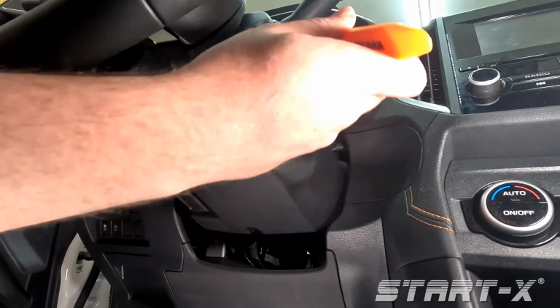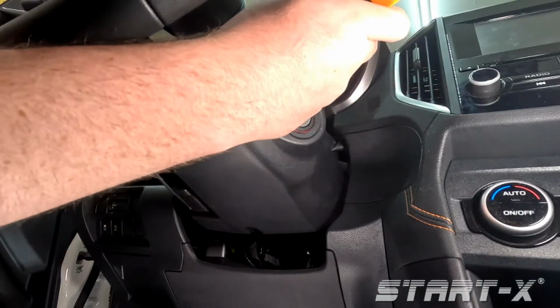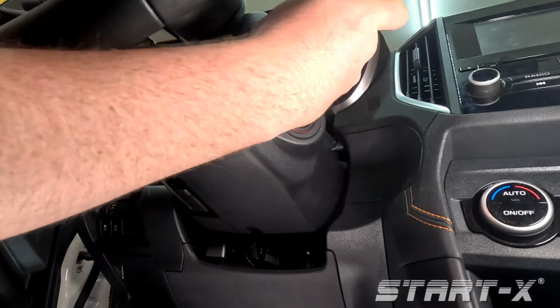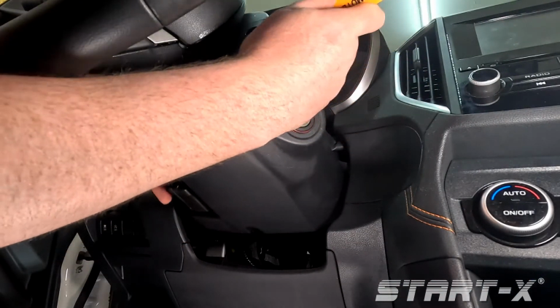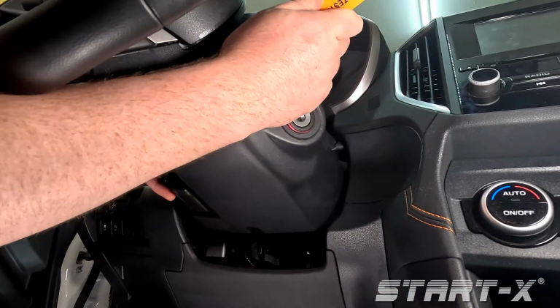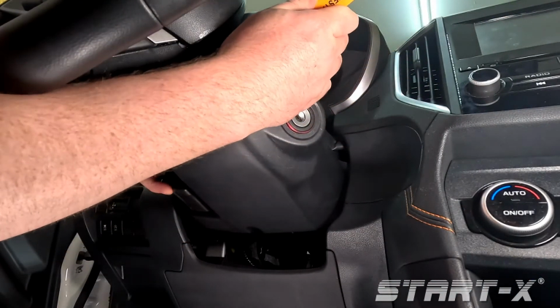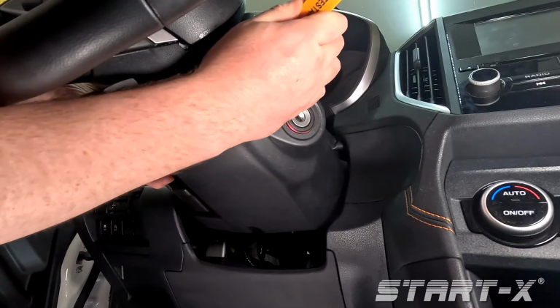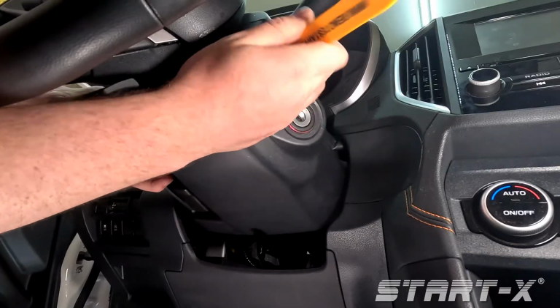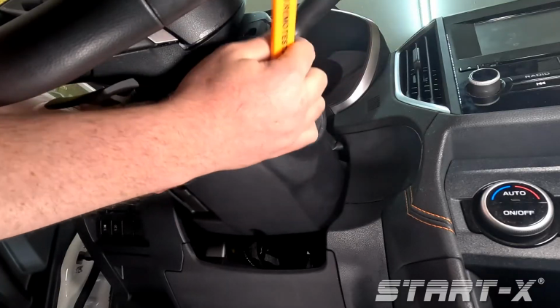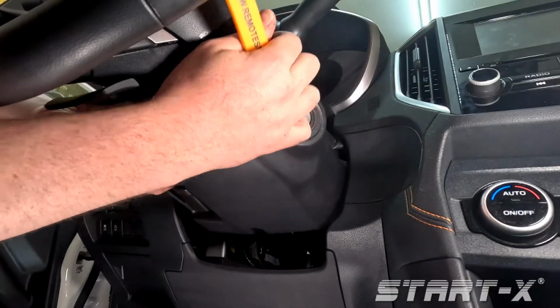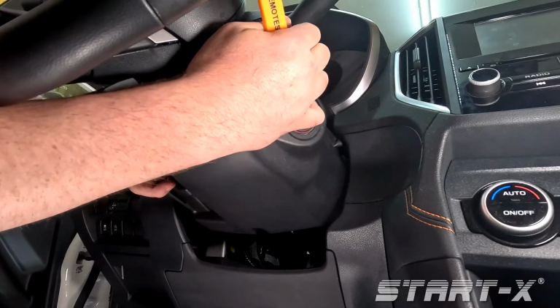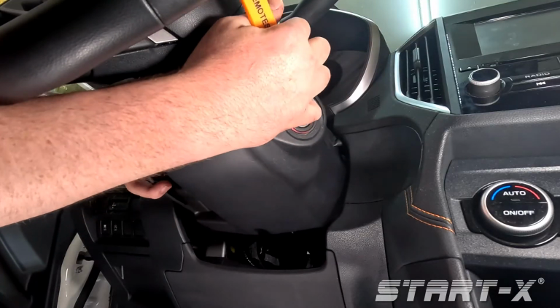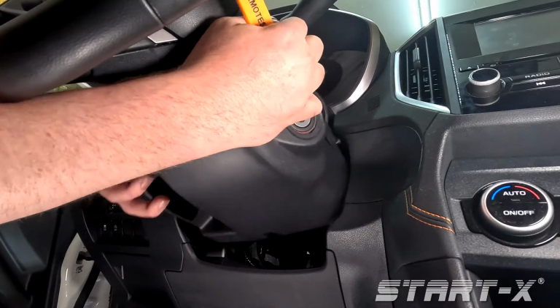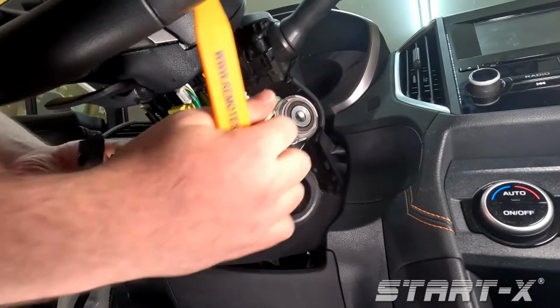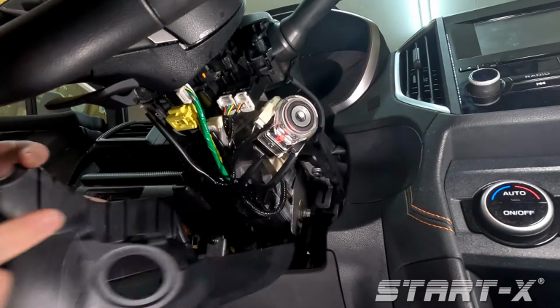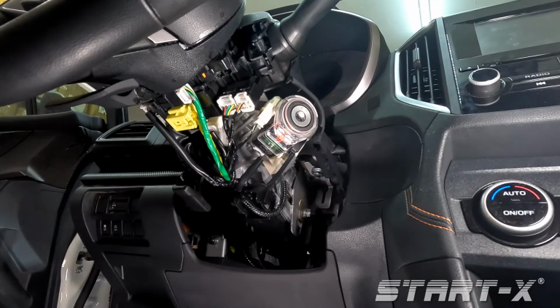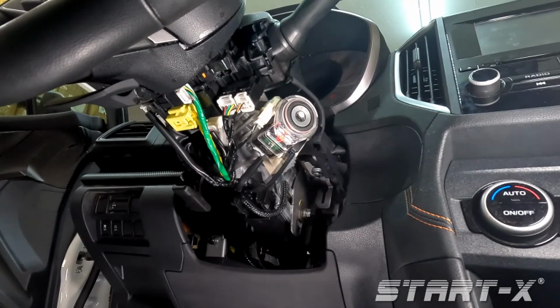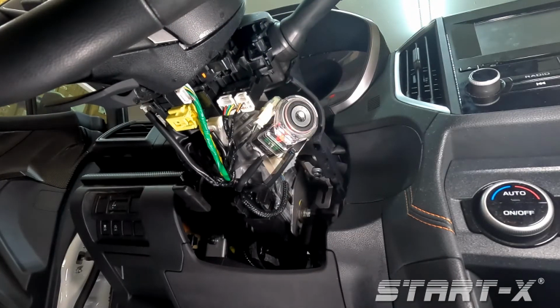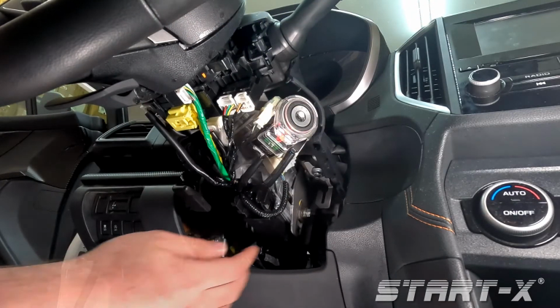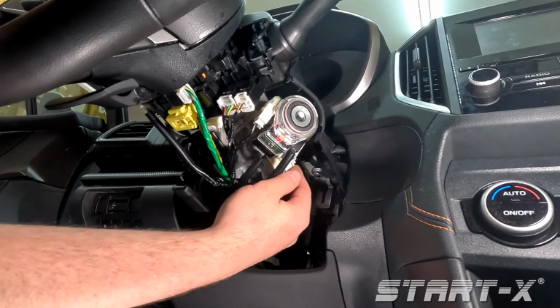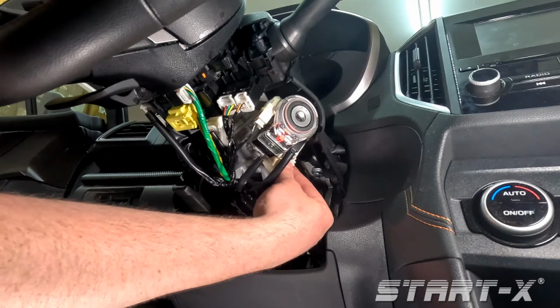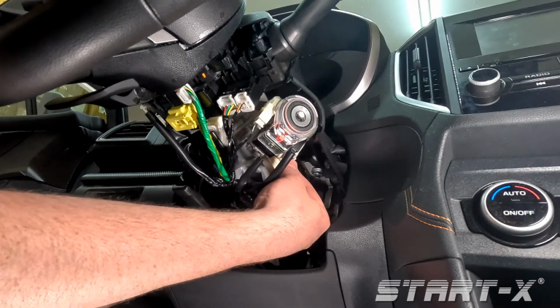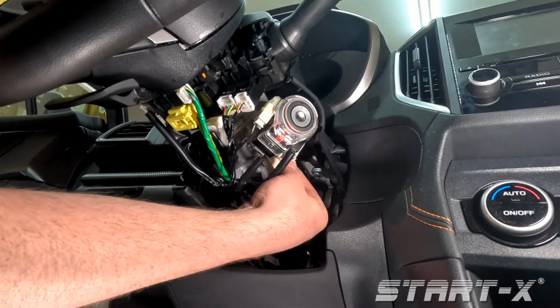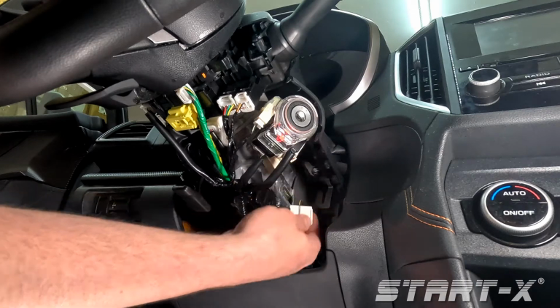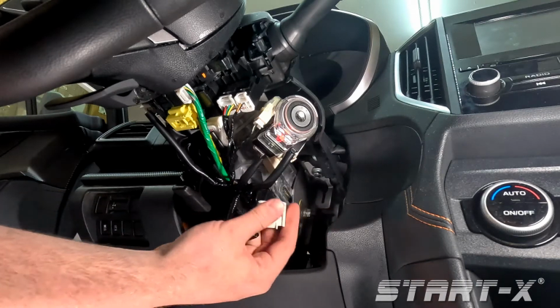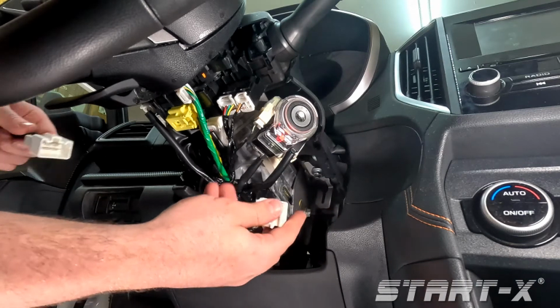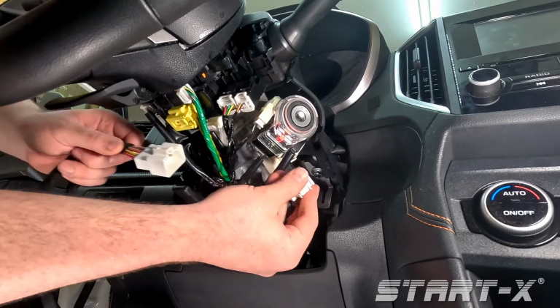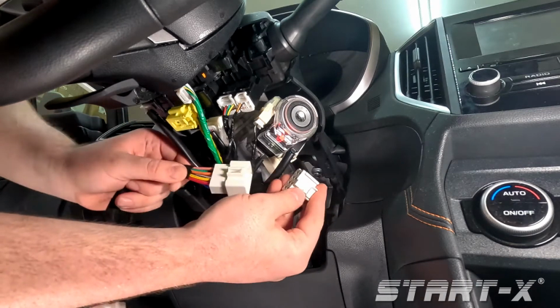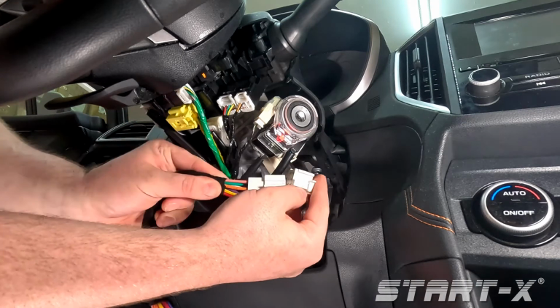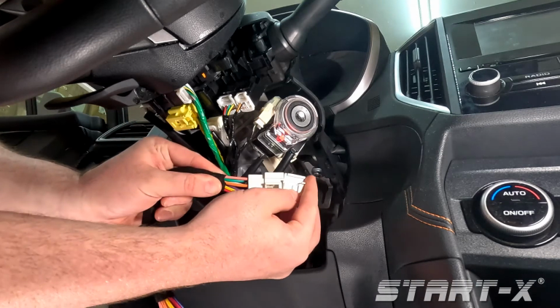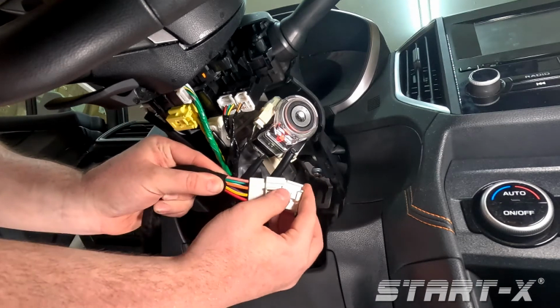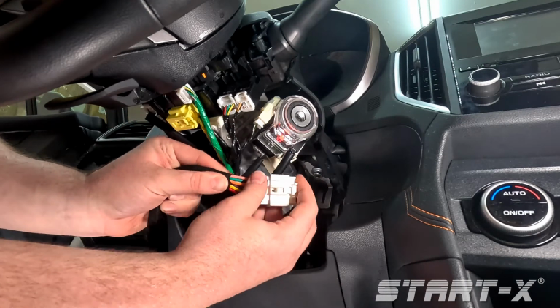Use the pry tool to unsnap the lower steering wheel column cover. Remove the white 8-pin connector from the ignition switch and plug the T-harness in line.